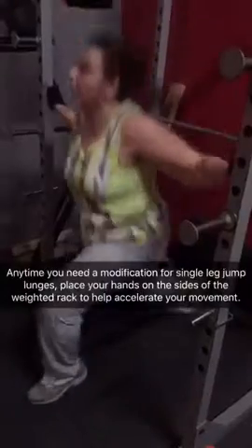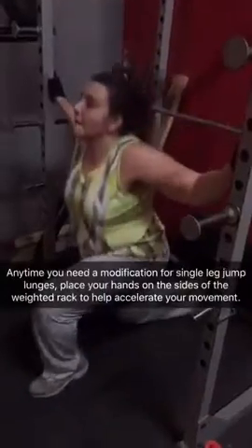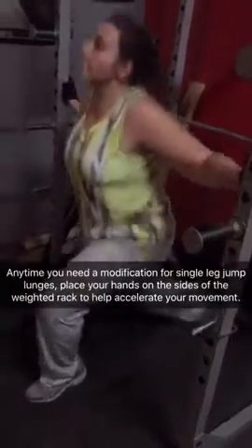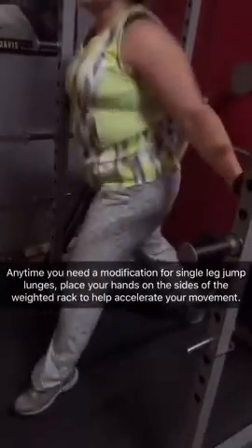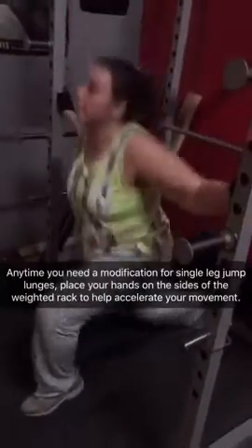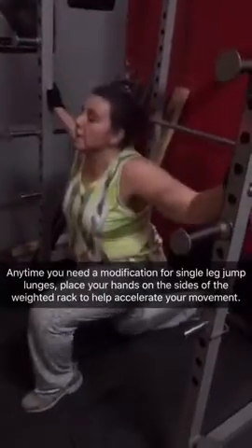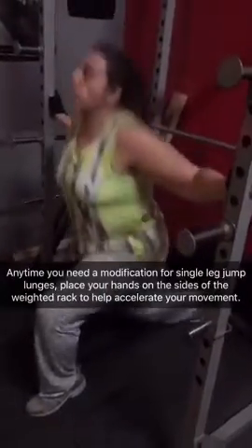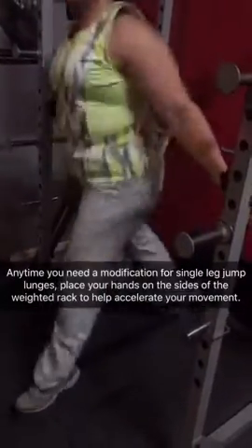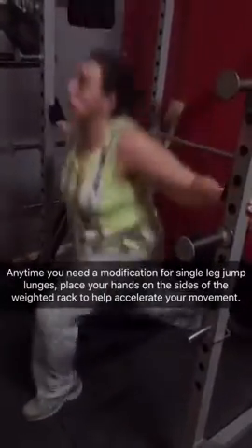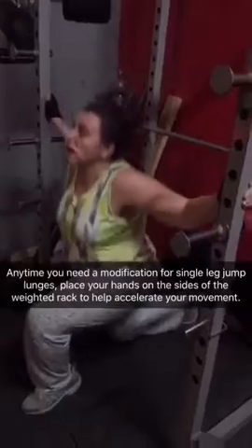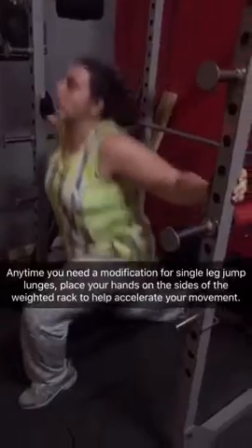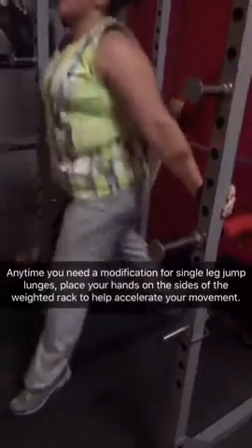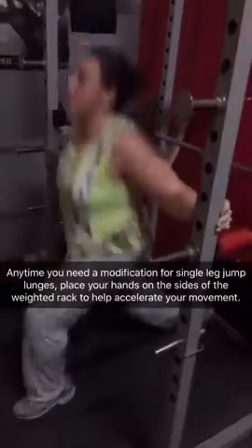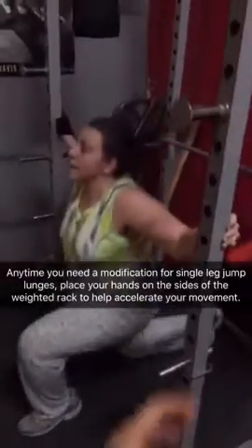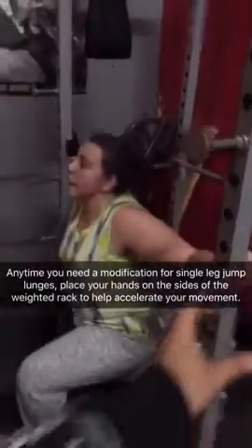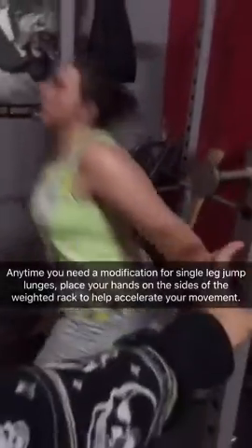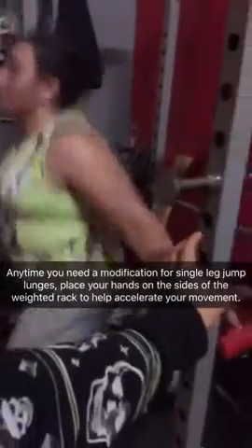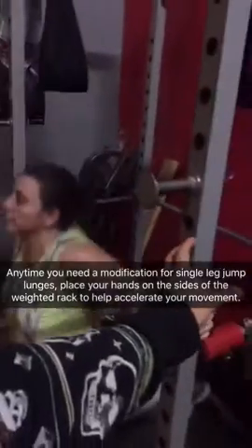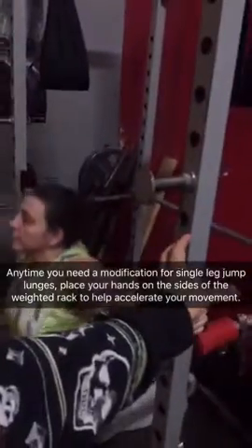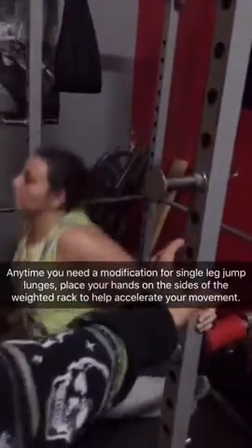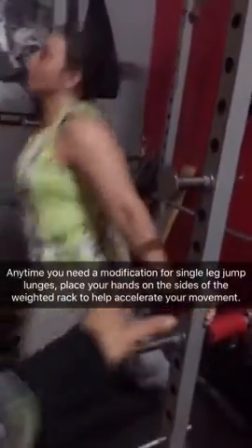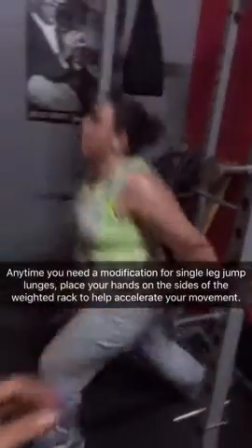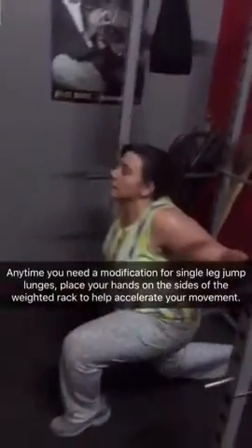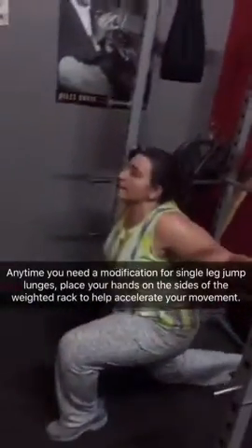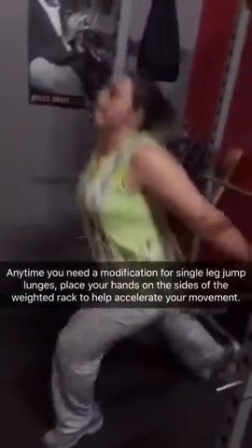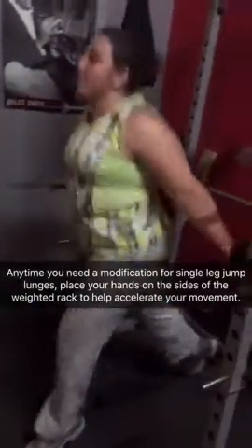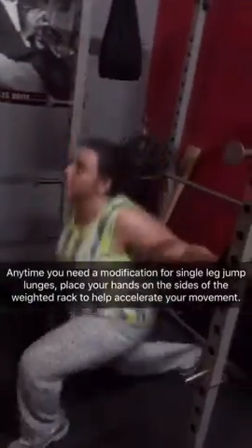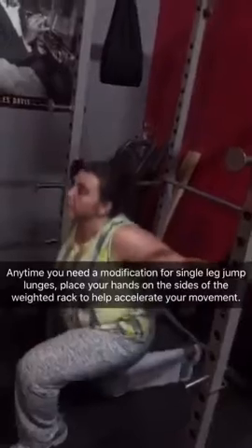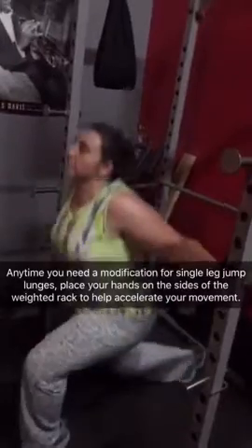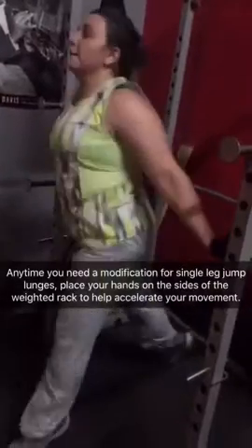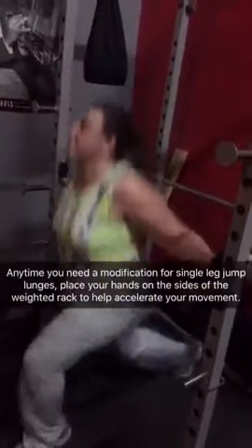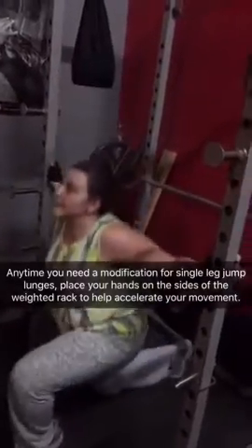When you're doing single leg jump lunge, the modification is to place your hands on the side of the rack. If you need more help, you just draw it up or down, depending on your level.